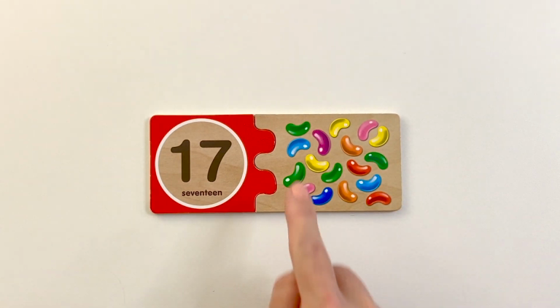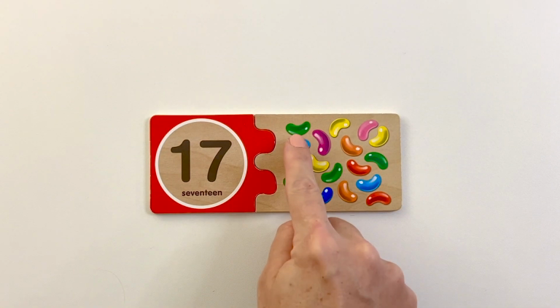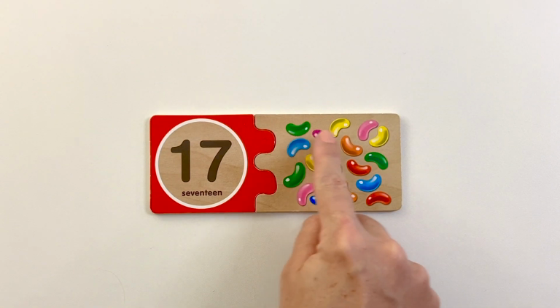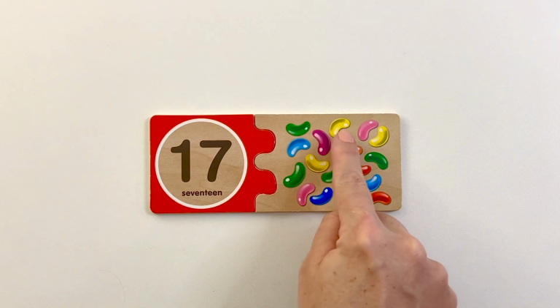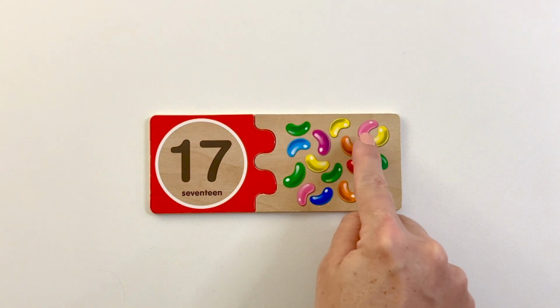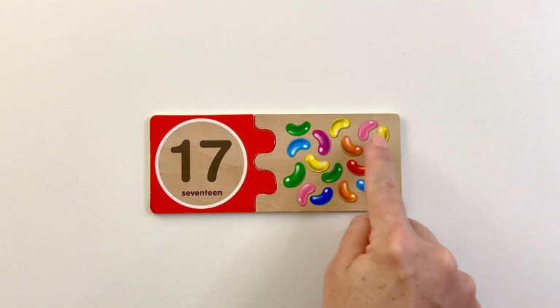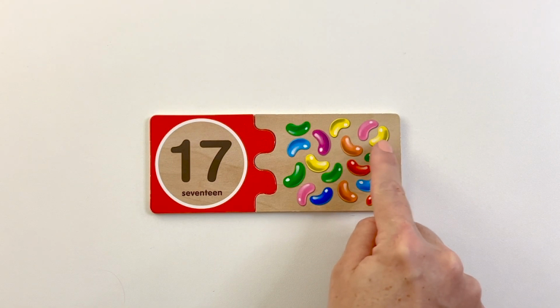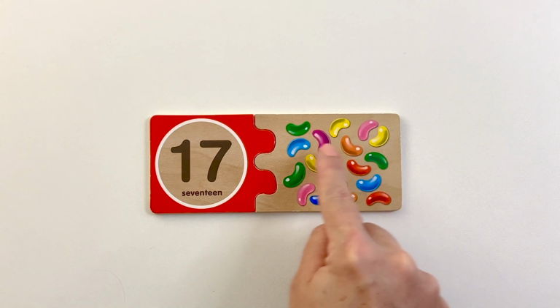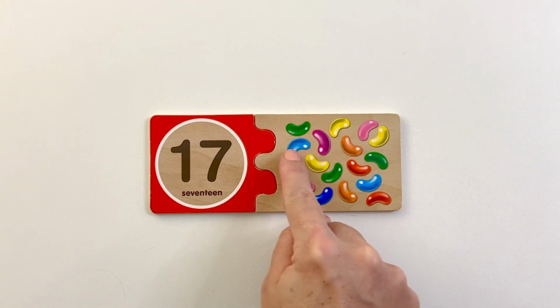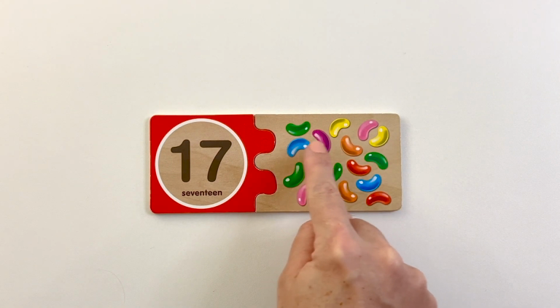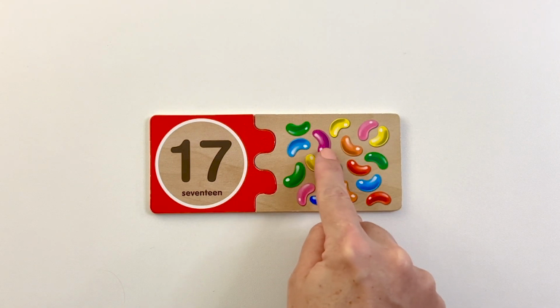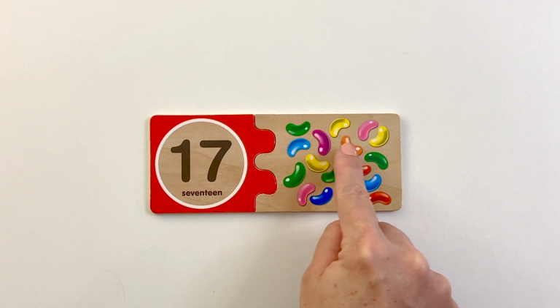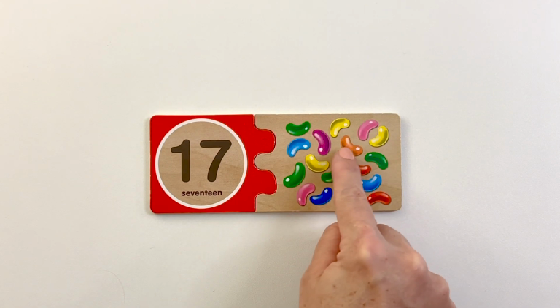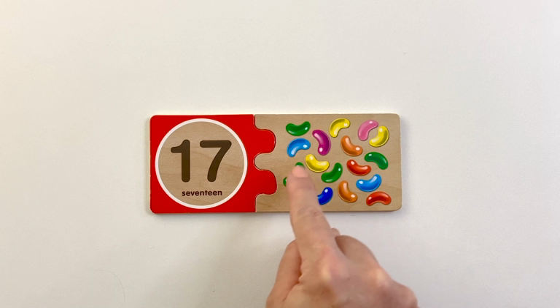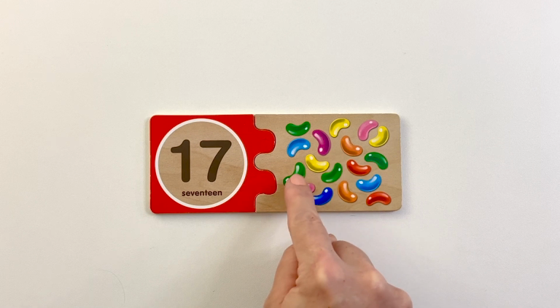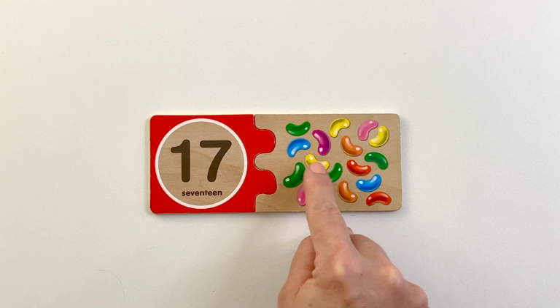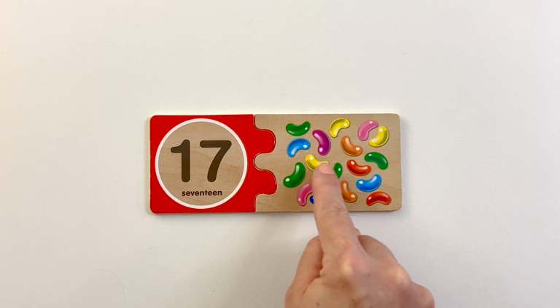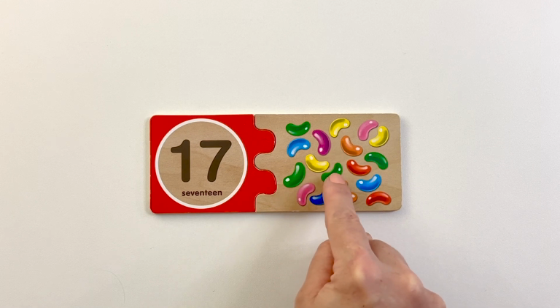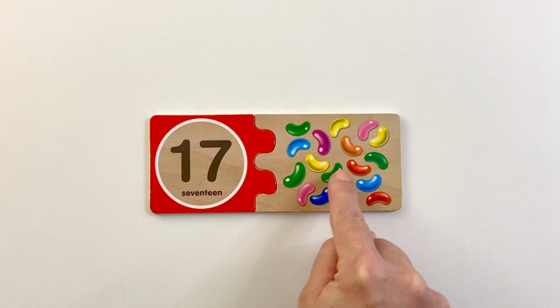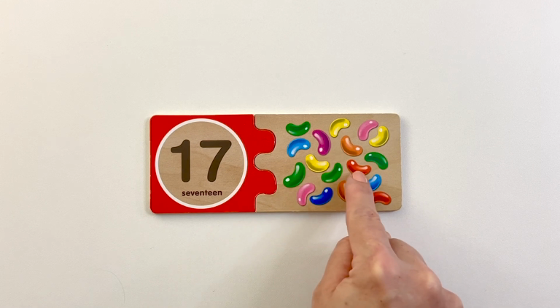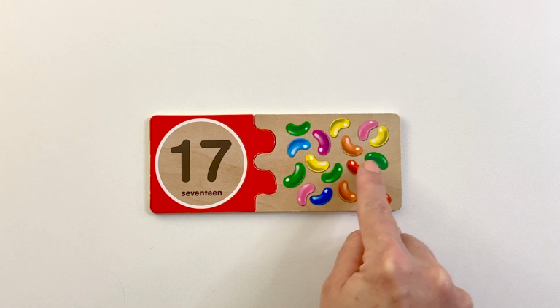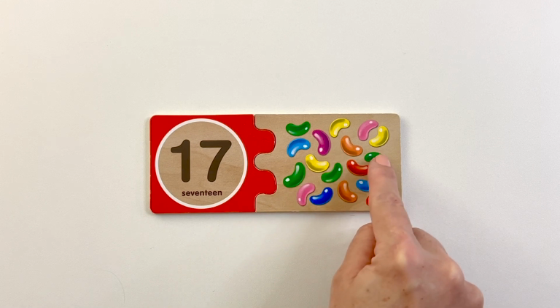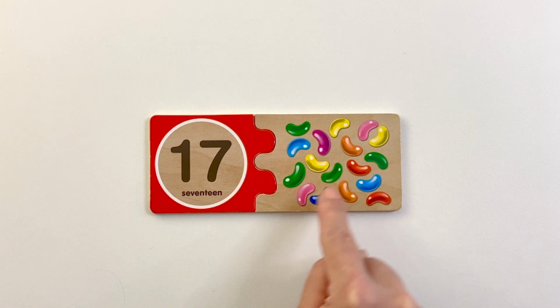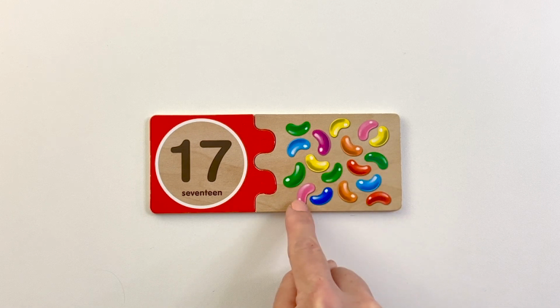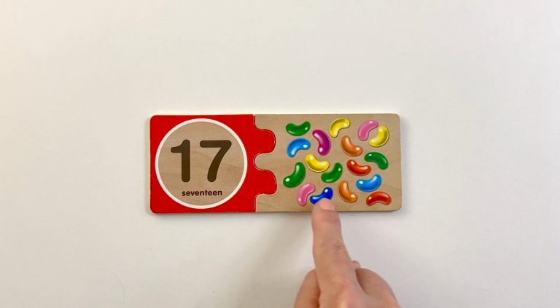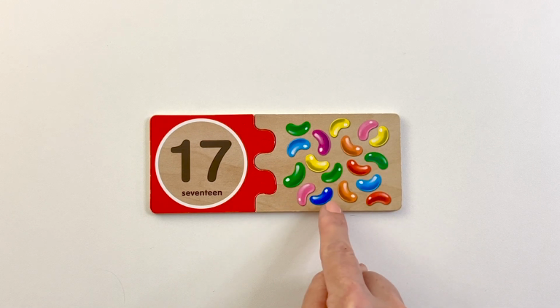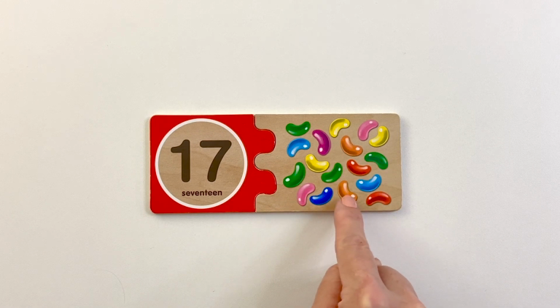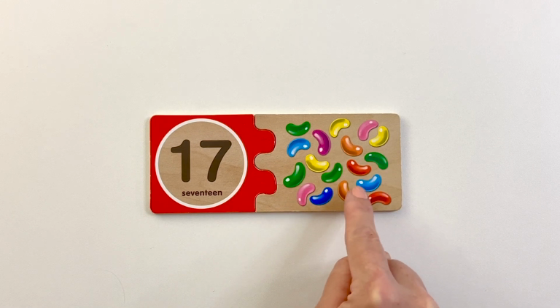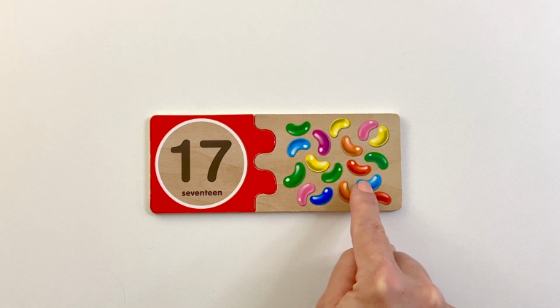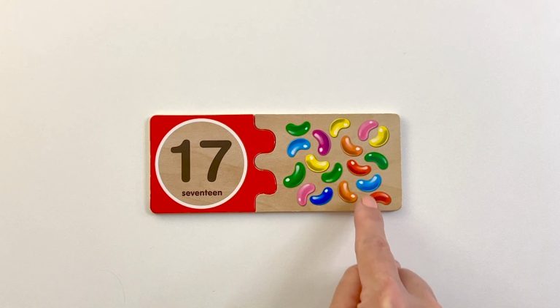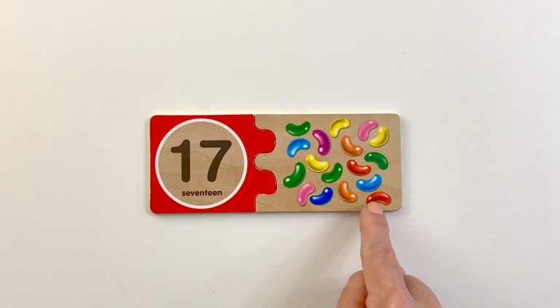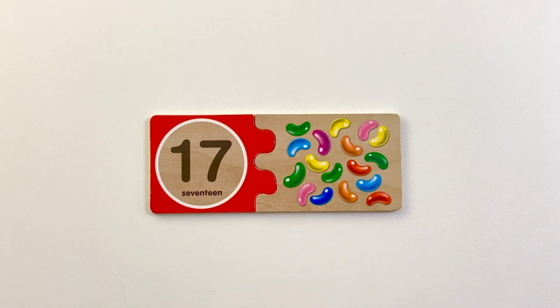One, two, three, four, five, six, seven, eight, nine, ten, eleven, twelve, thirteen, fourteen, fifteen, sixteen, seventeen.